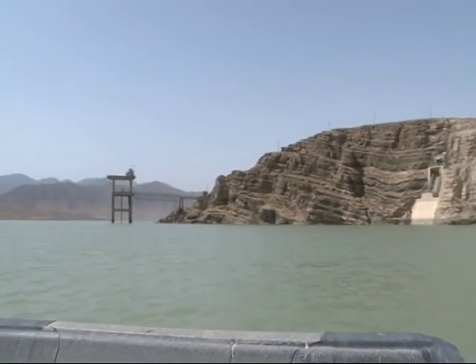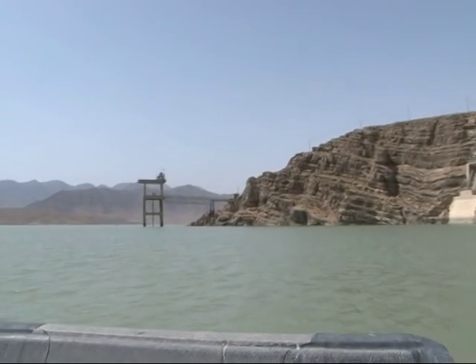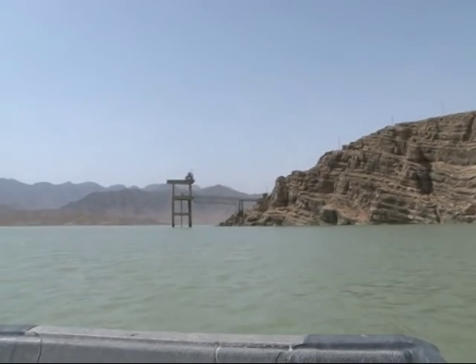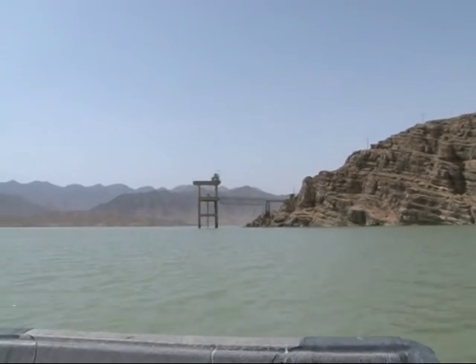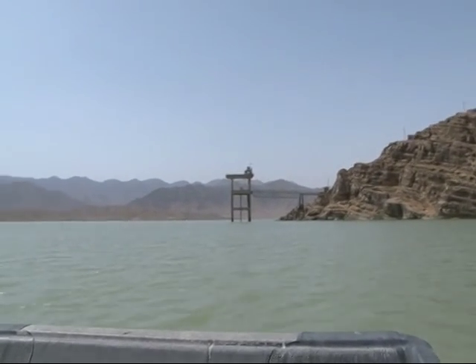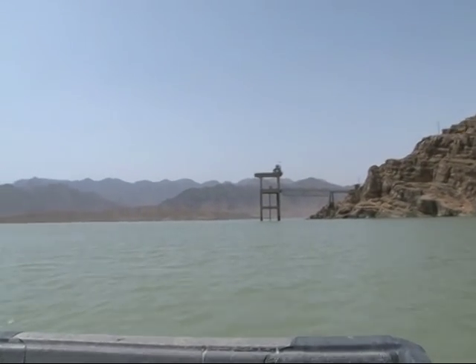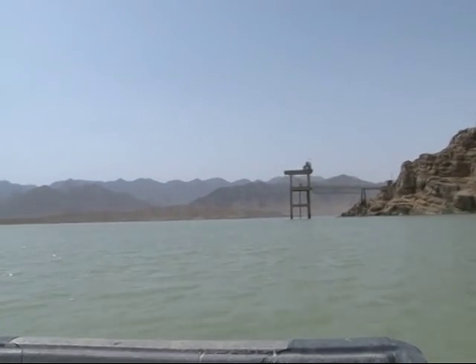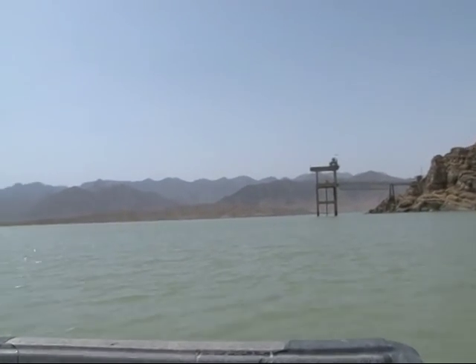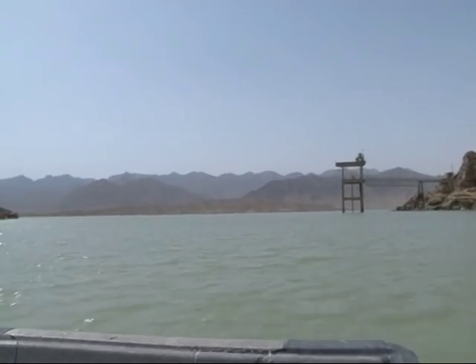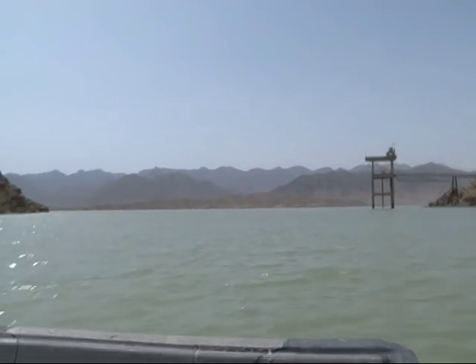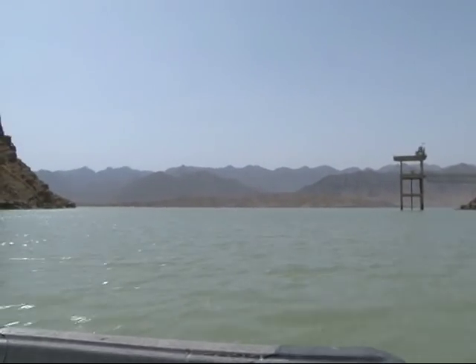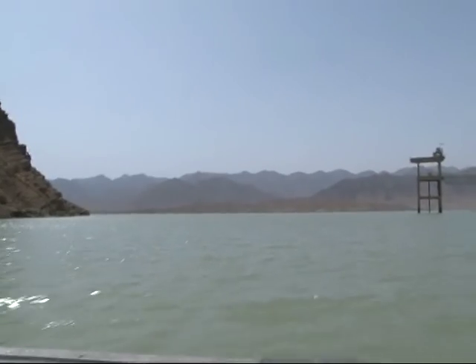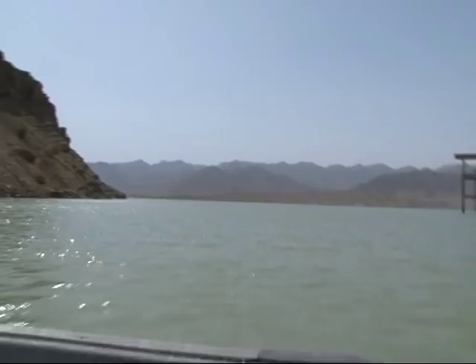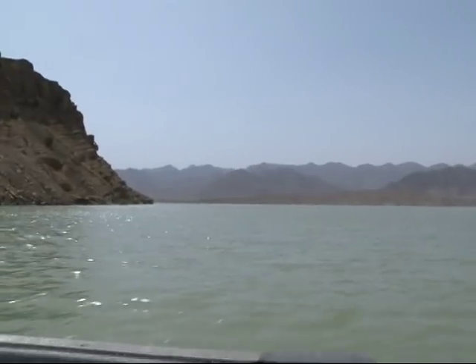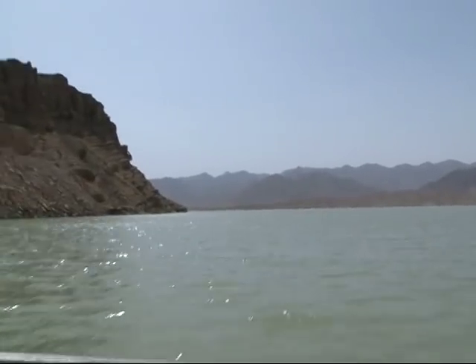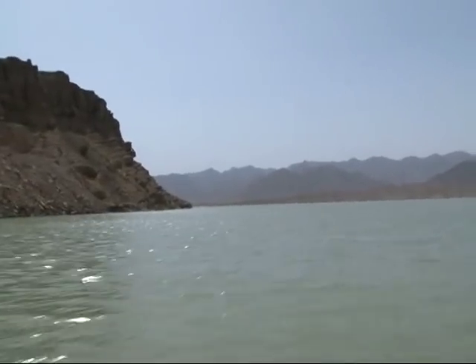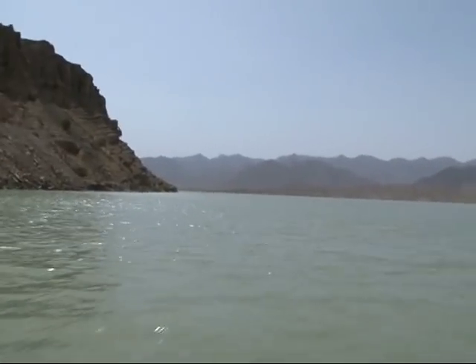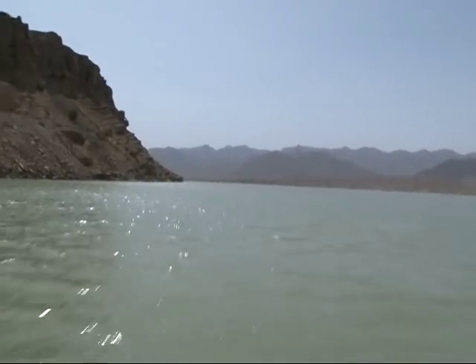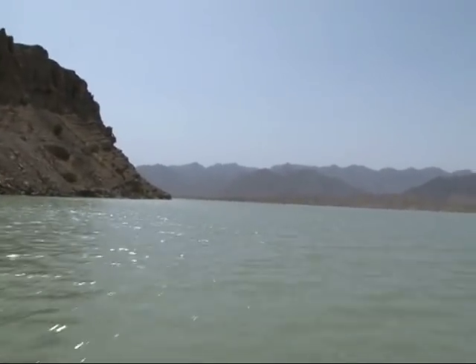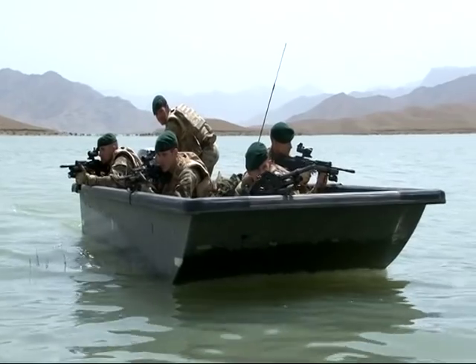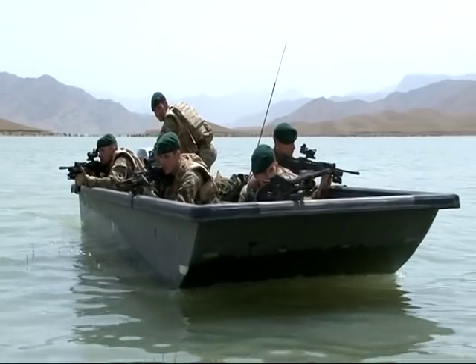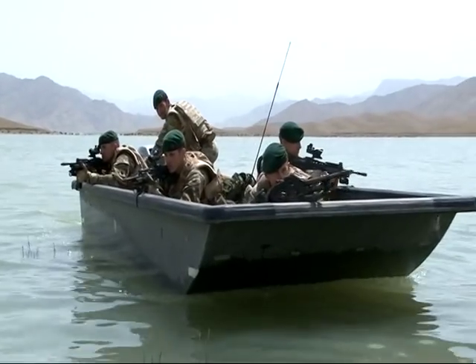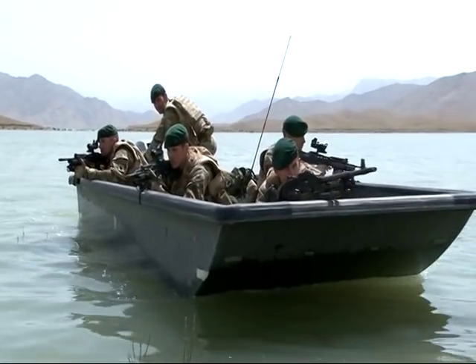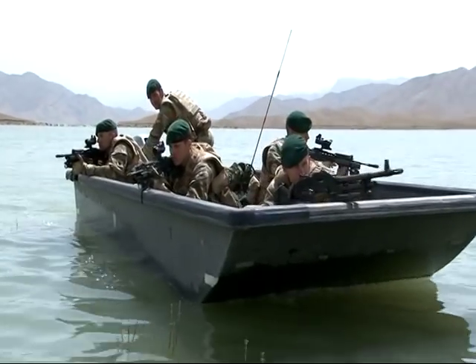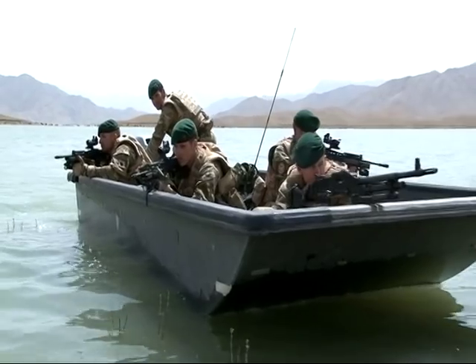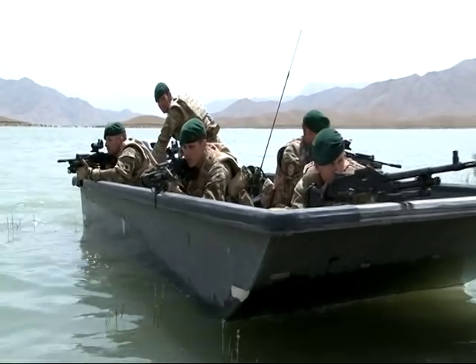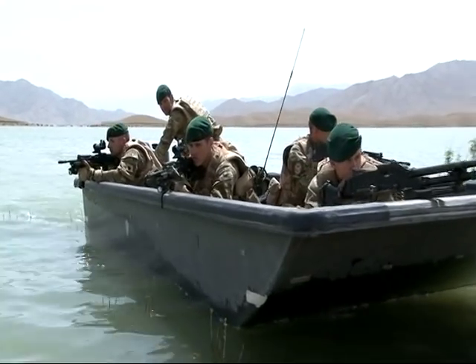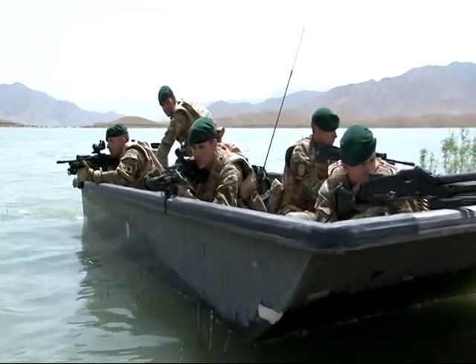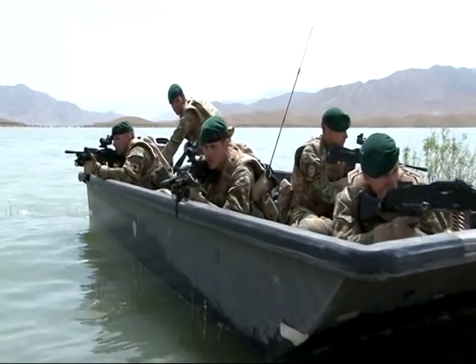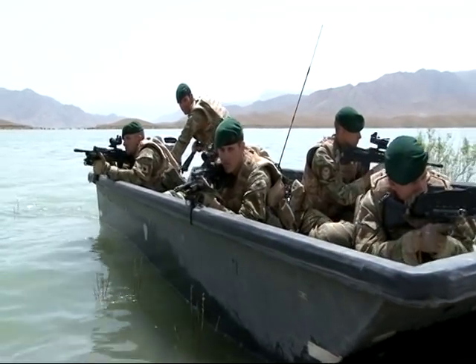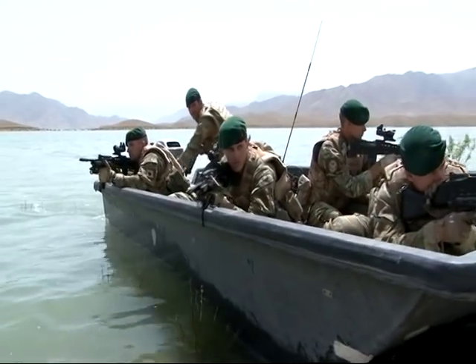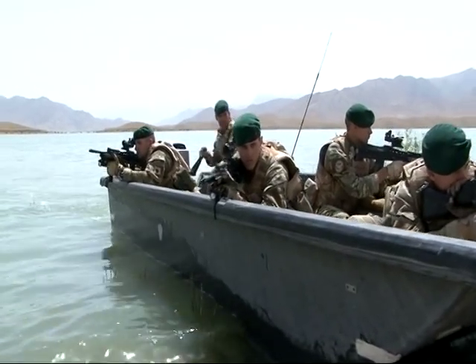The reservoir contains more than 250 billion gallons of stored water and stretches to the mountains far distant in all directions. To cover this area on foot or by vehicle would be all but impossible. That's the beauty of this boat patrol.